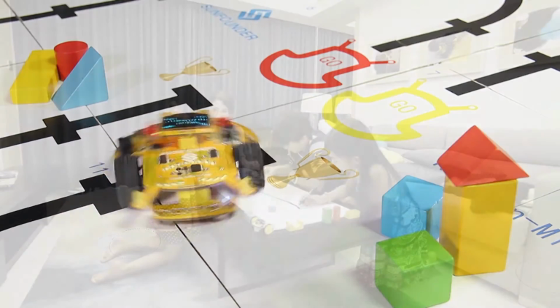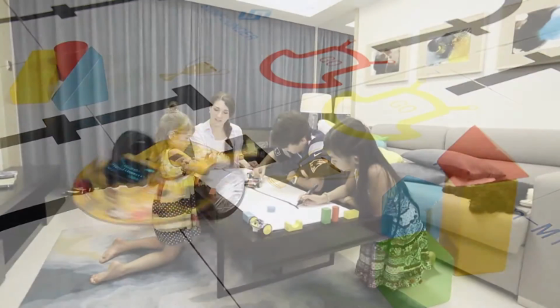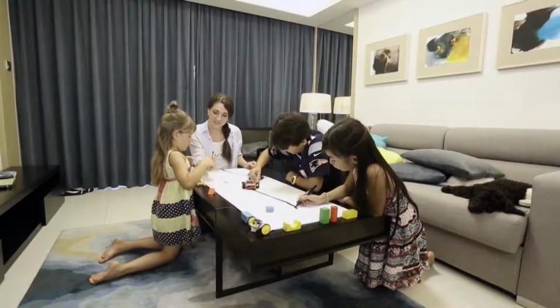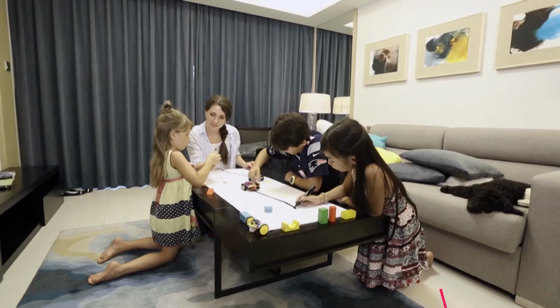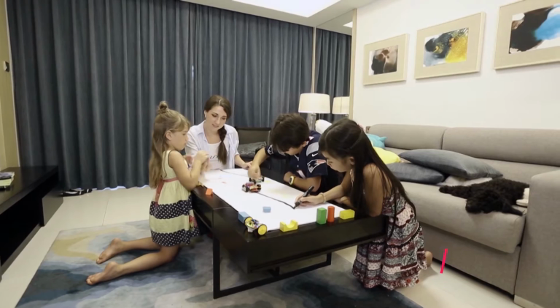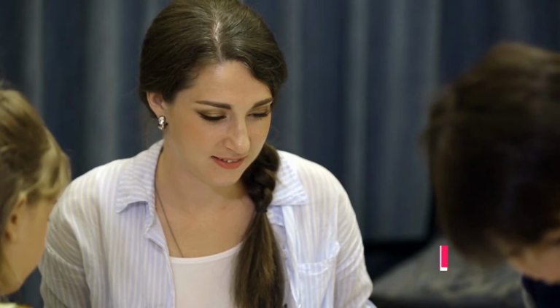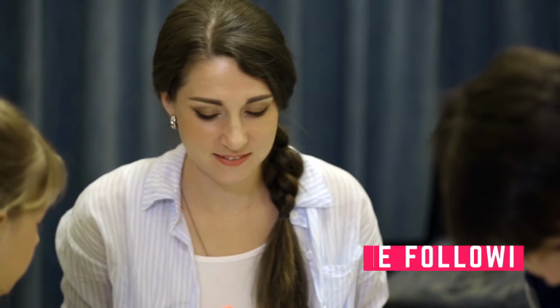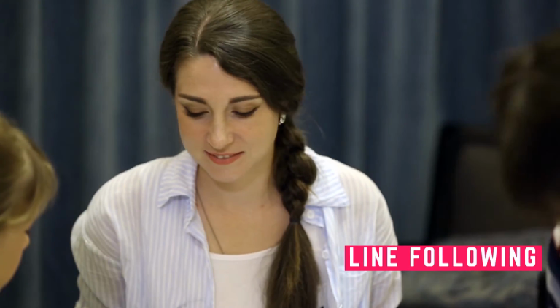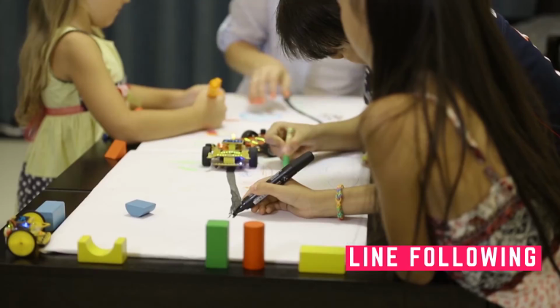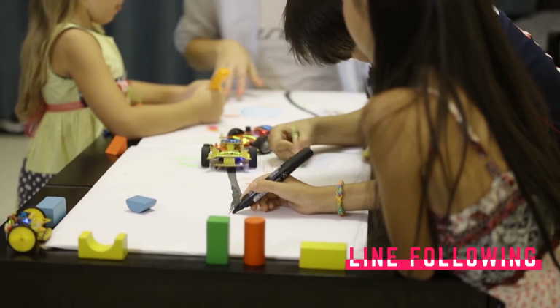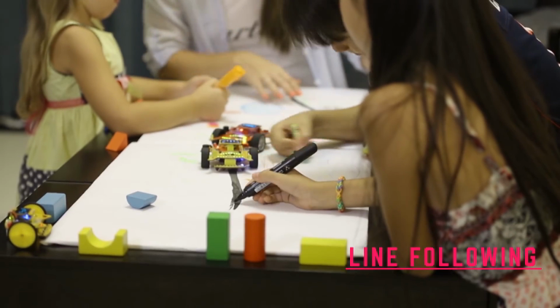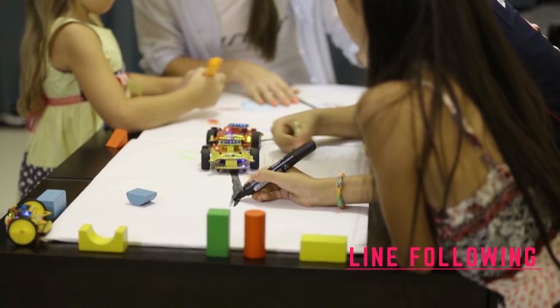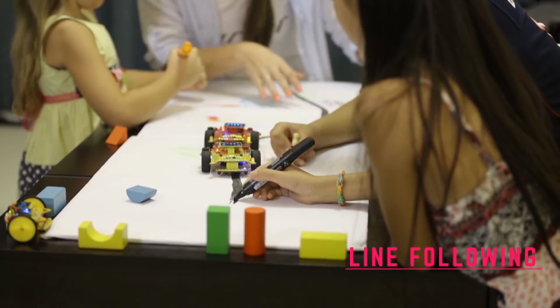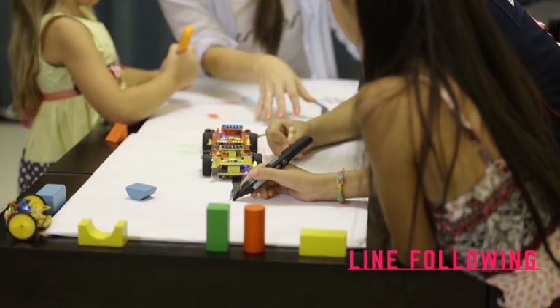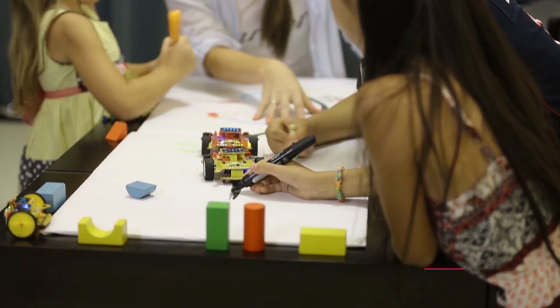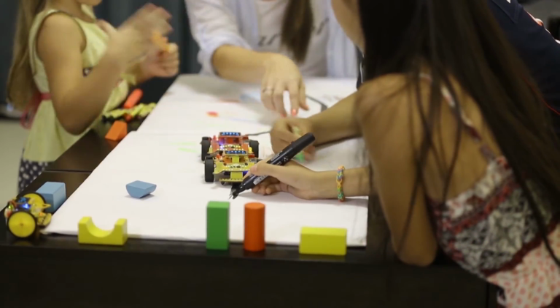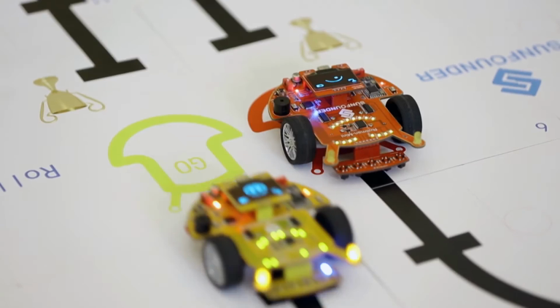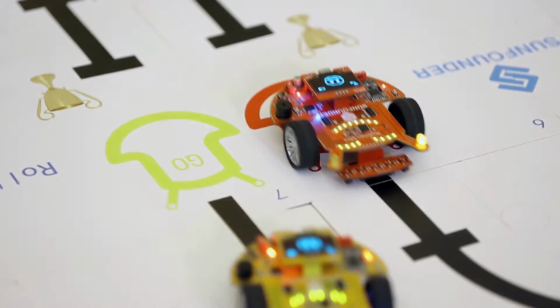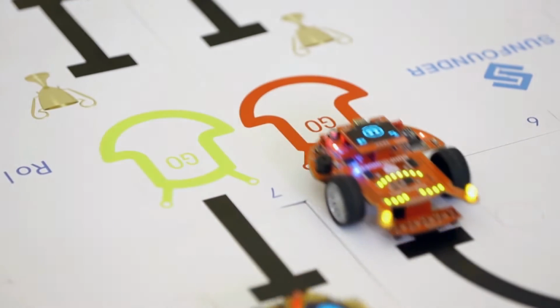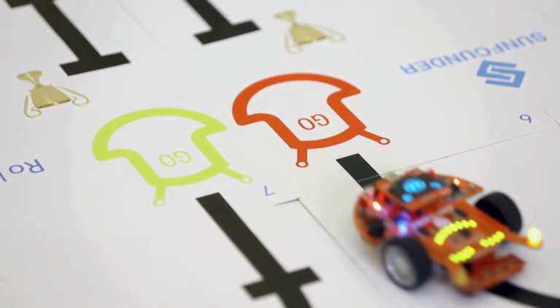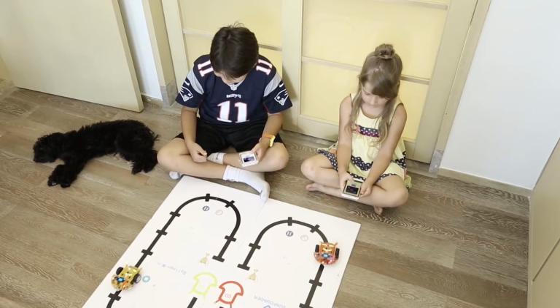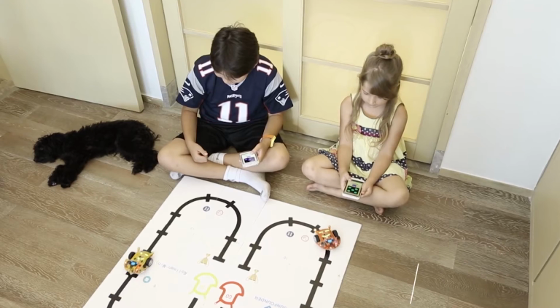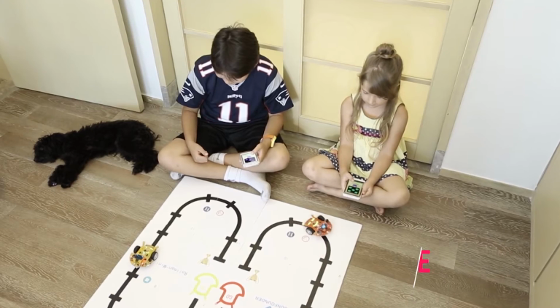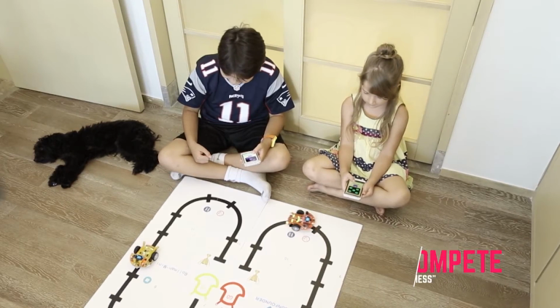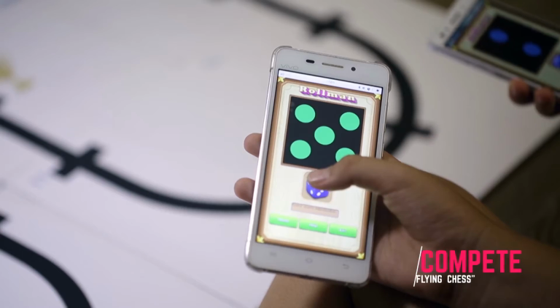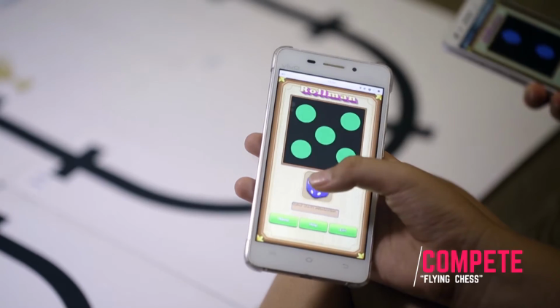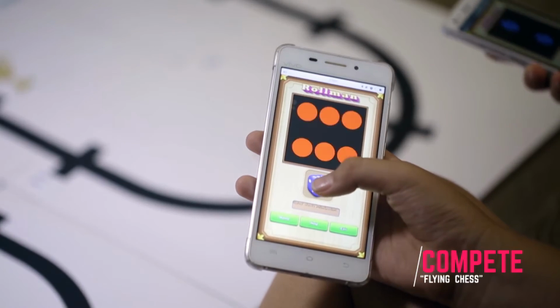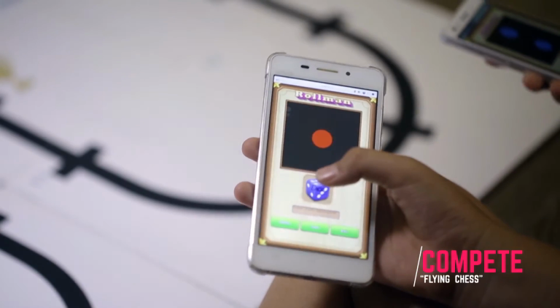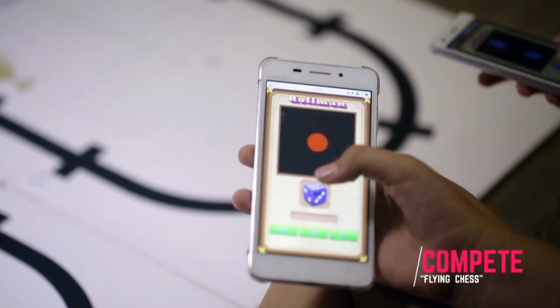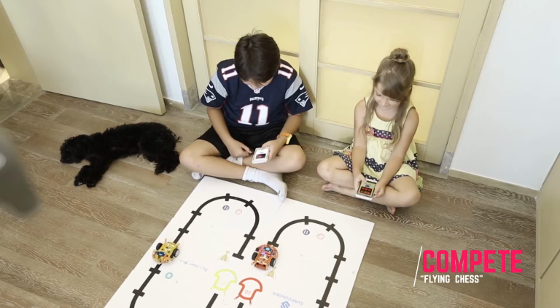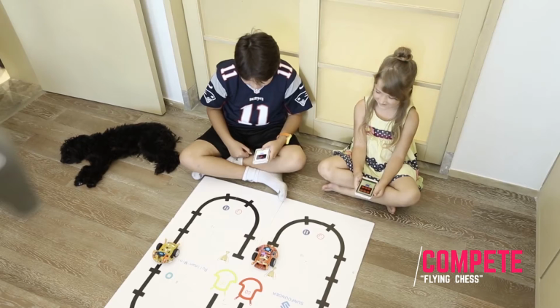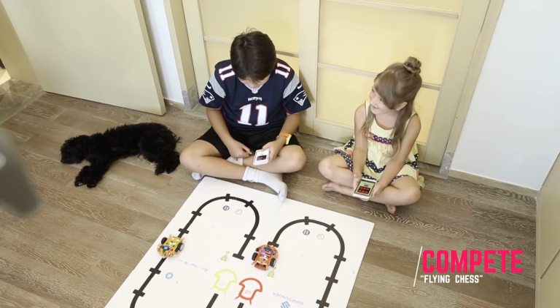The robot follows the line accurately. Students can learn physics when drawing. Play games with your kid on the elaborate map — just roll the dice and it will move the correct number of steps.